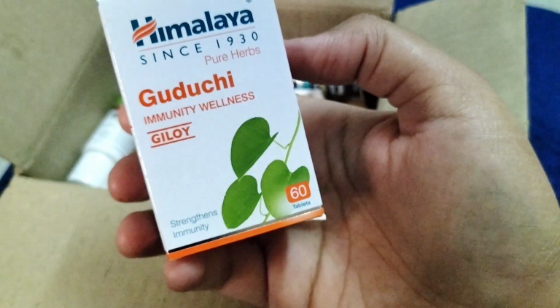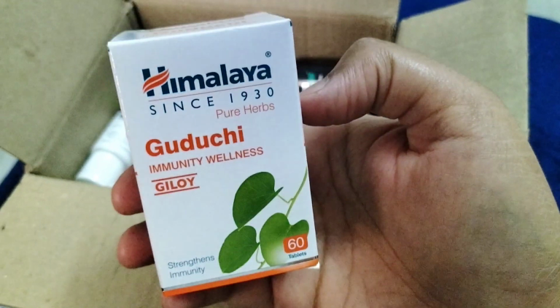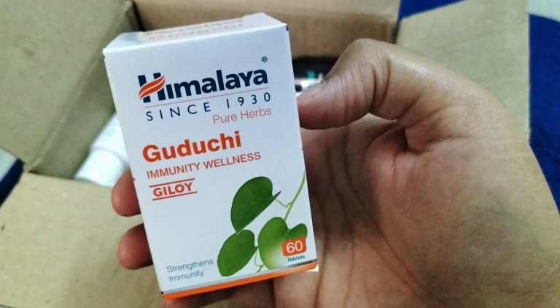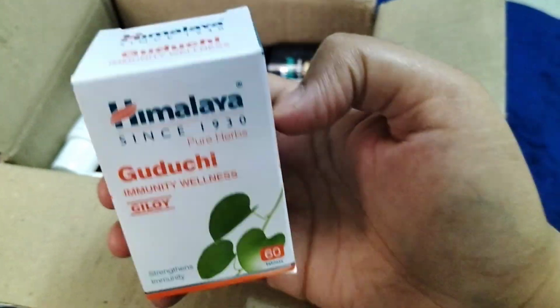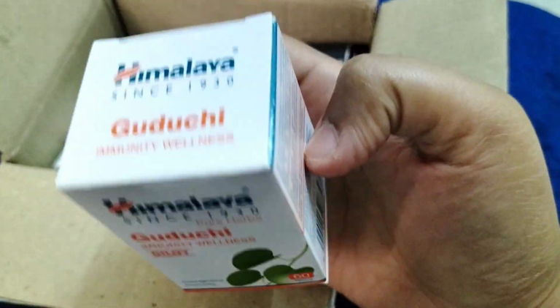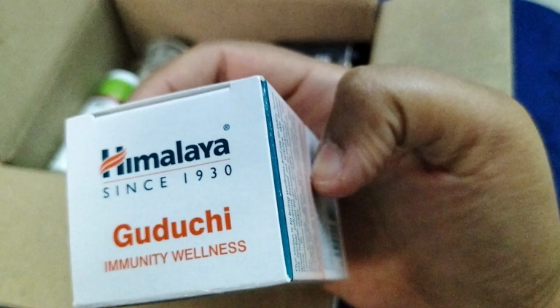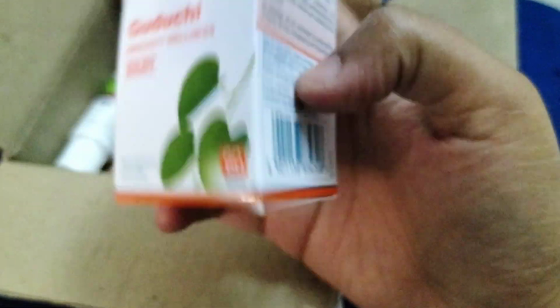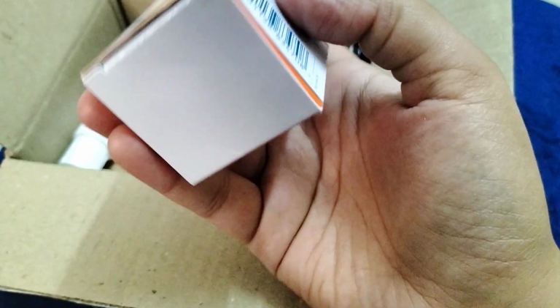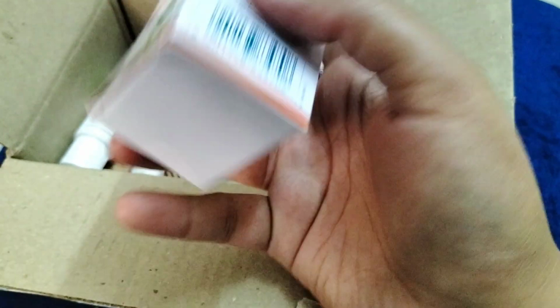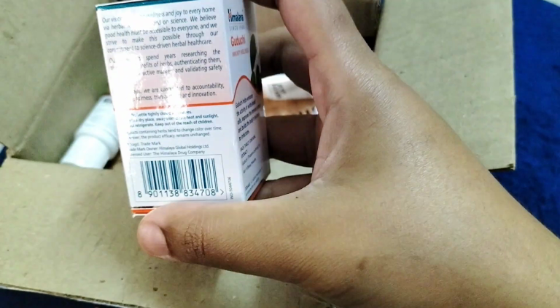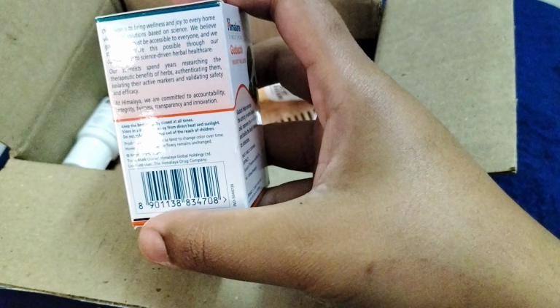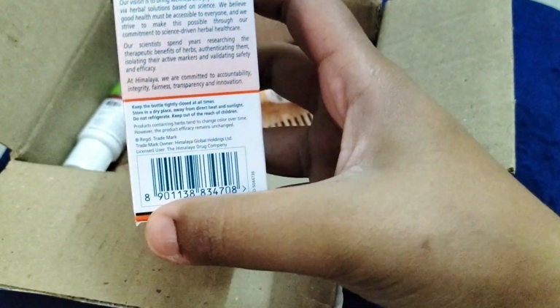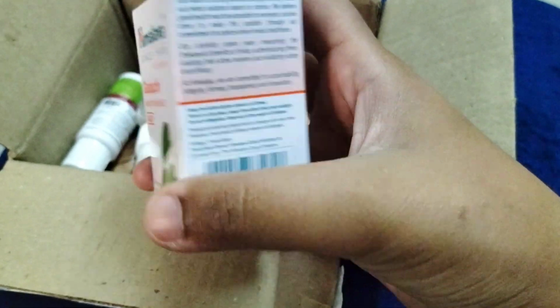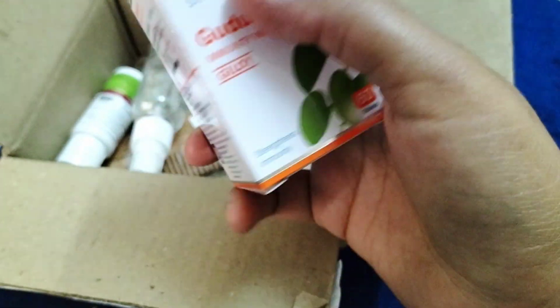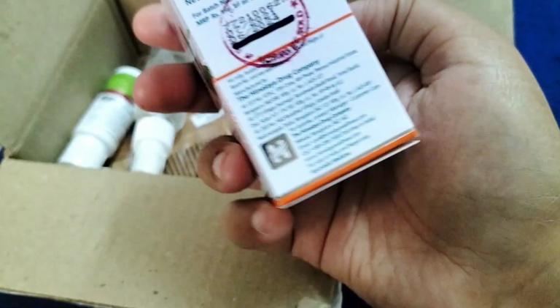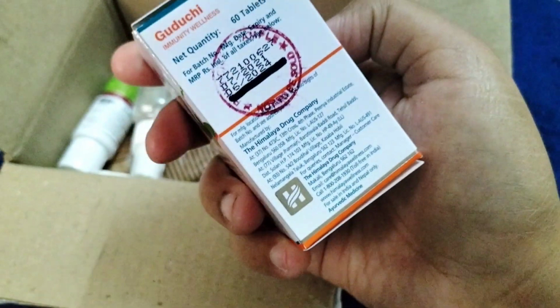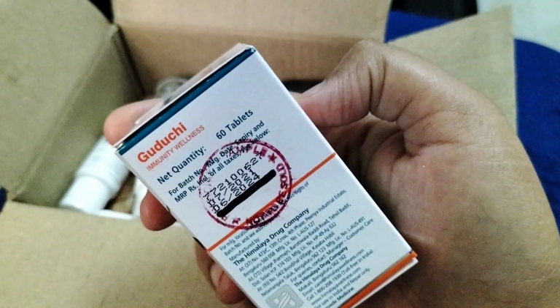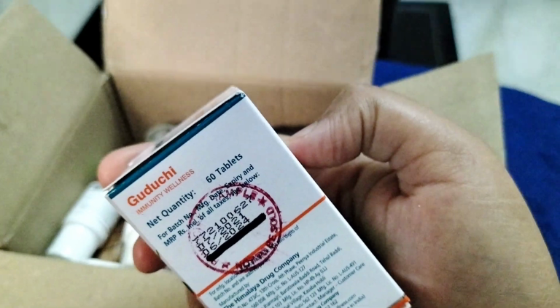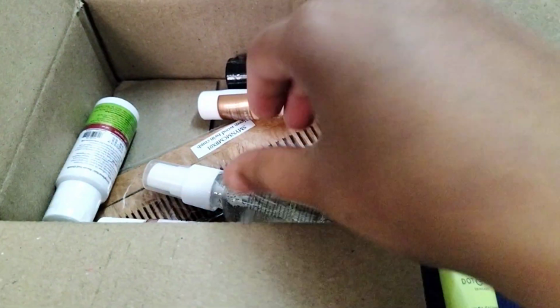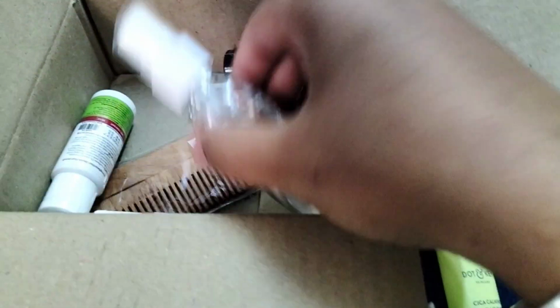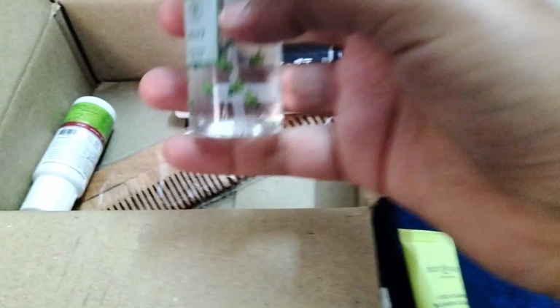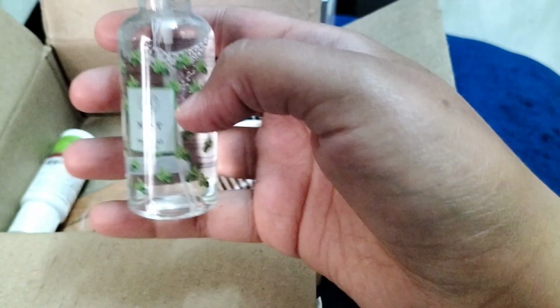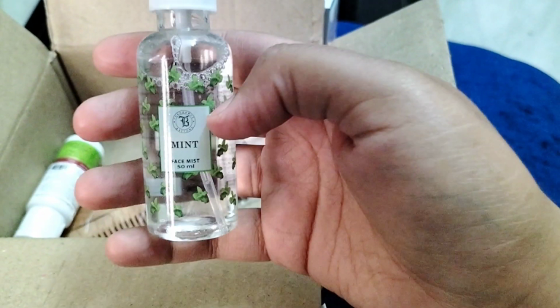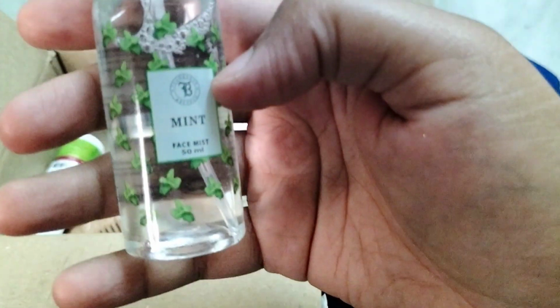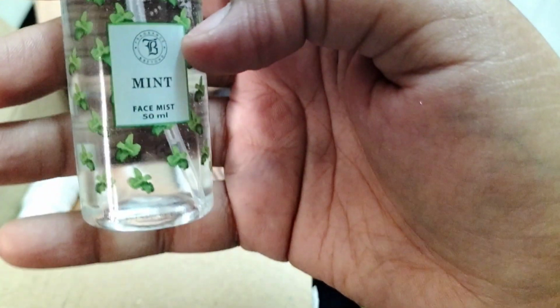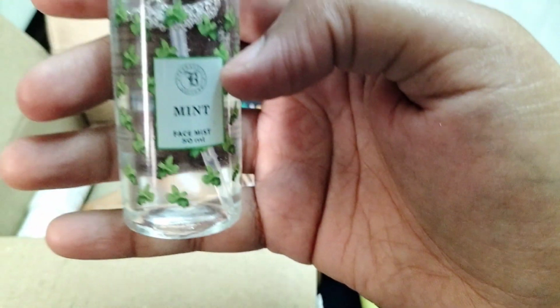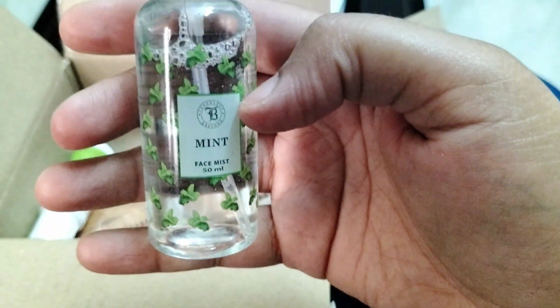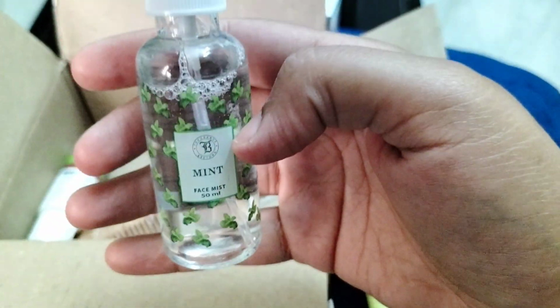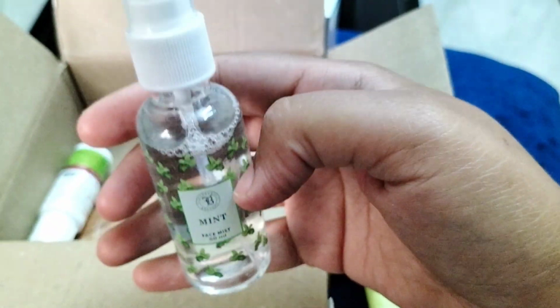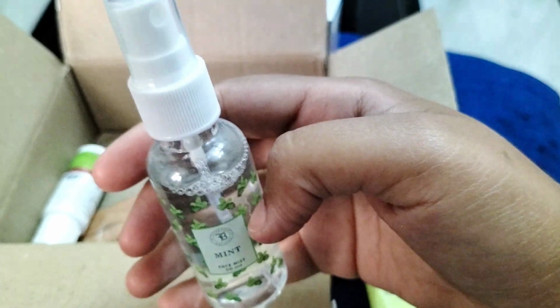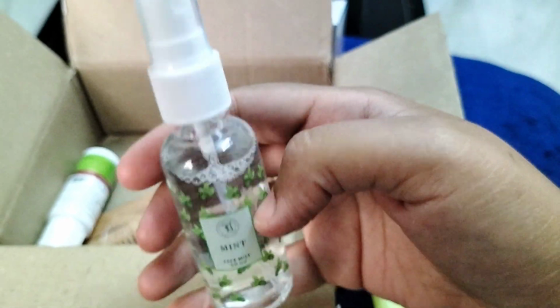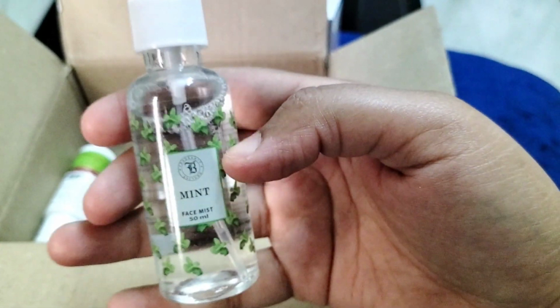The price is not written on it. The next product I received is a face mist which comes in mint flavor, 50ml.